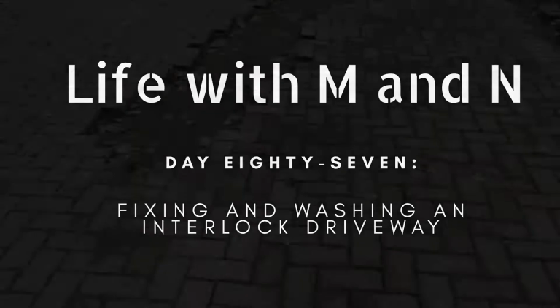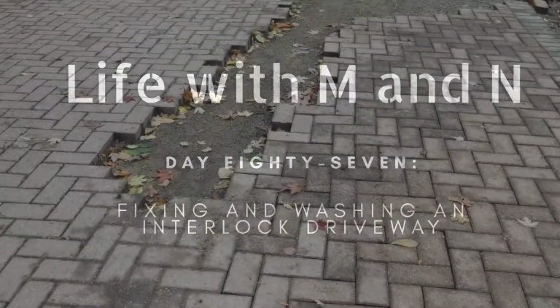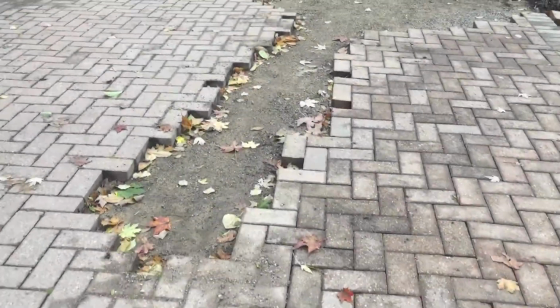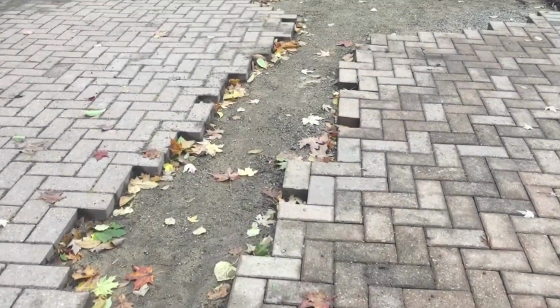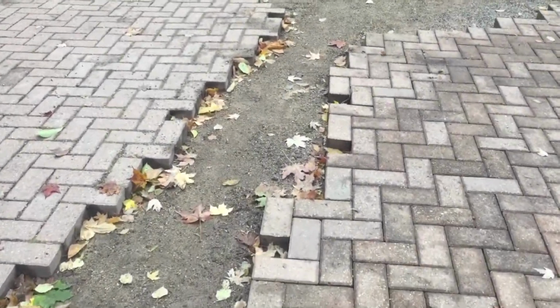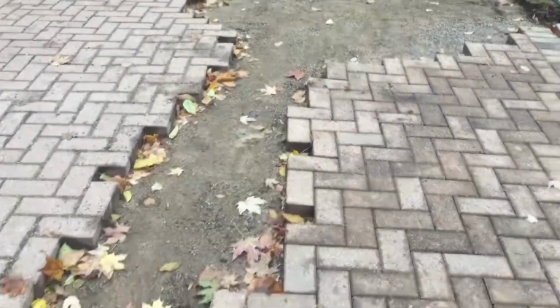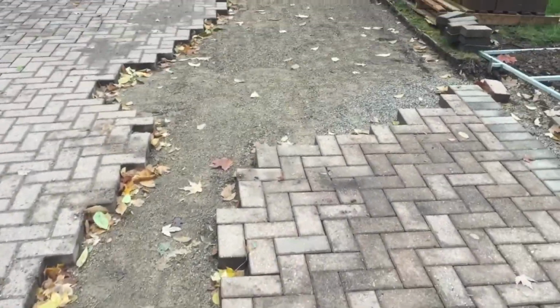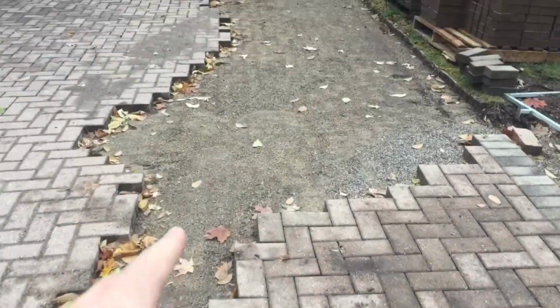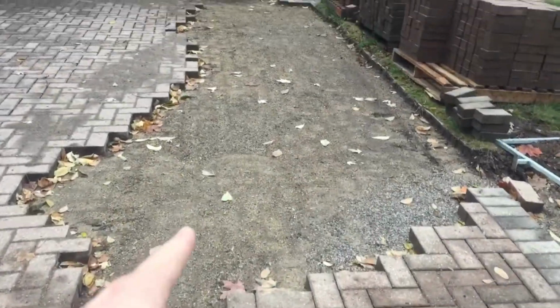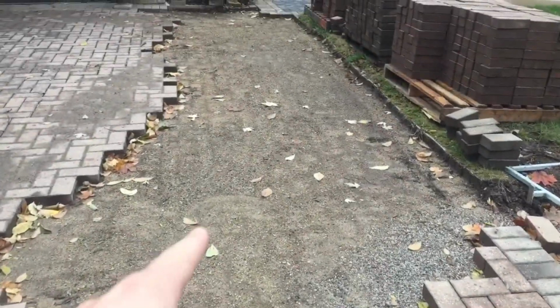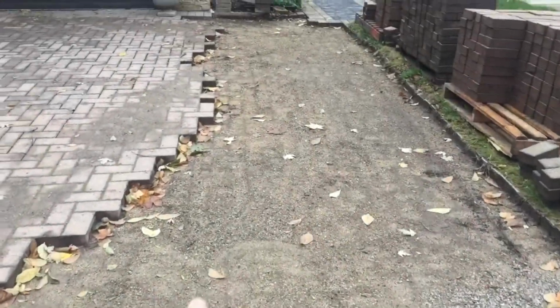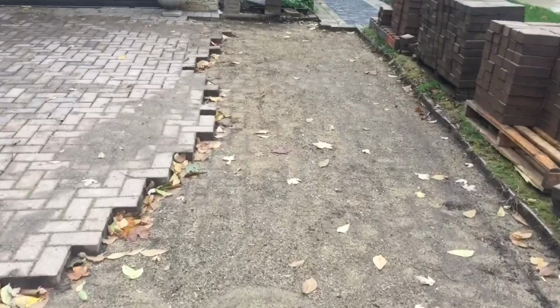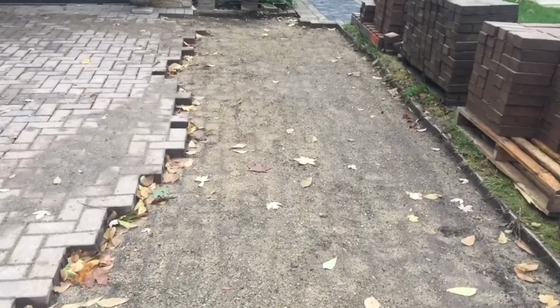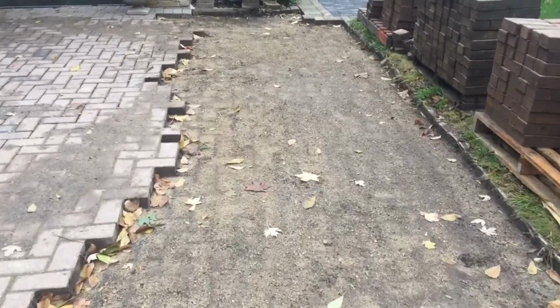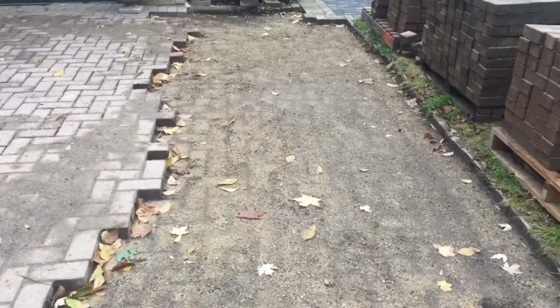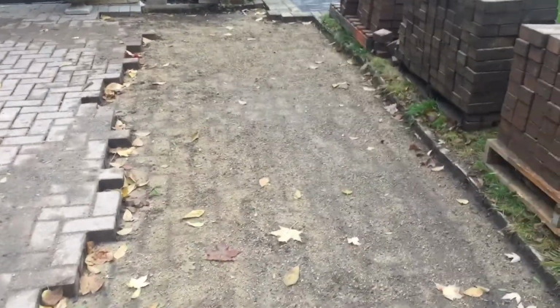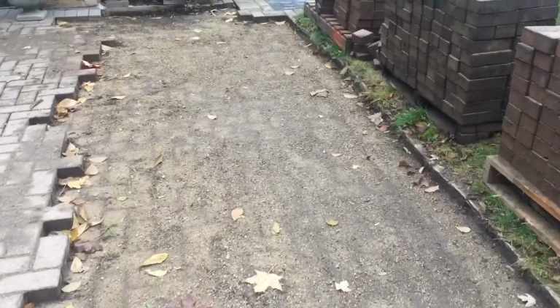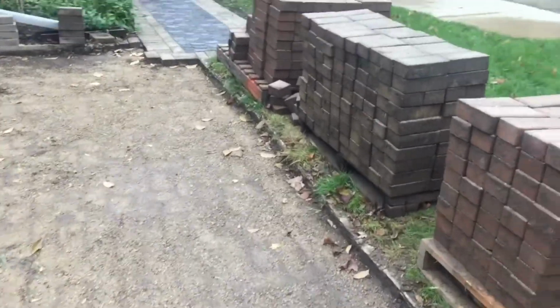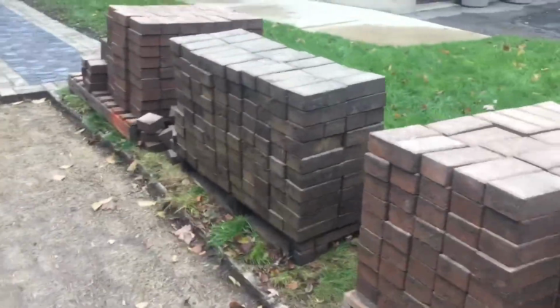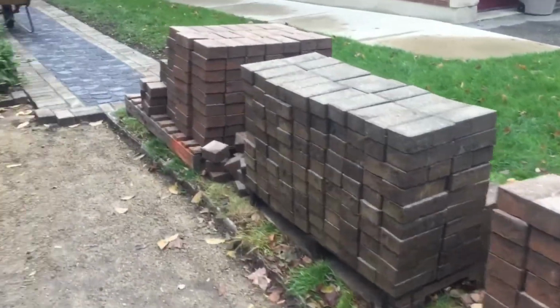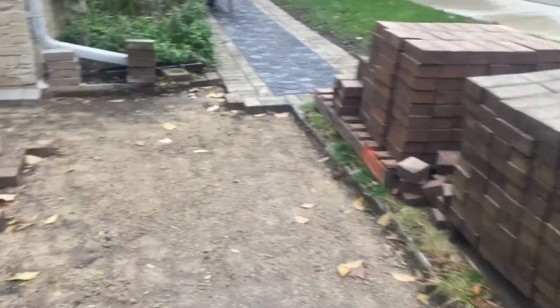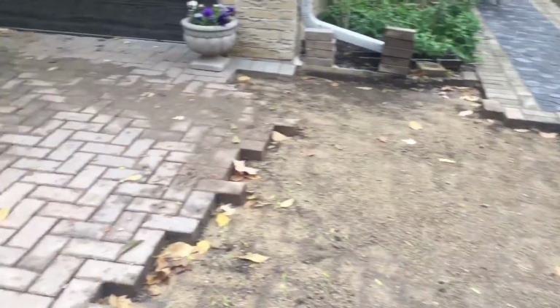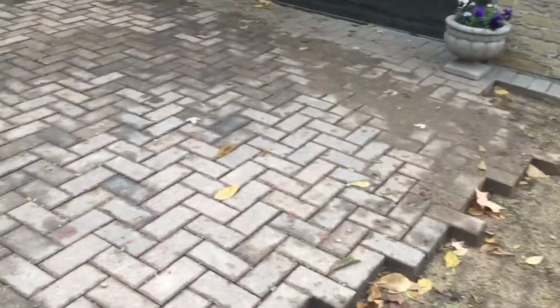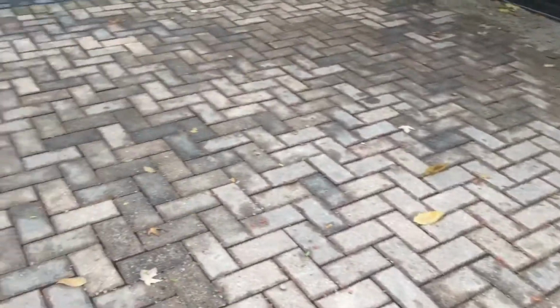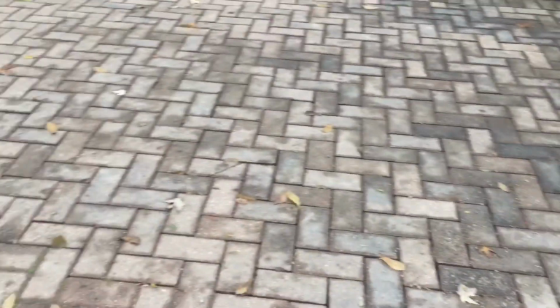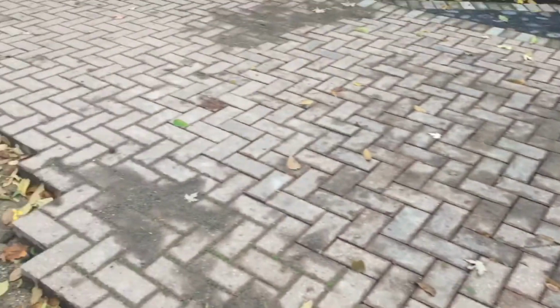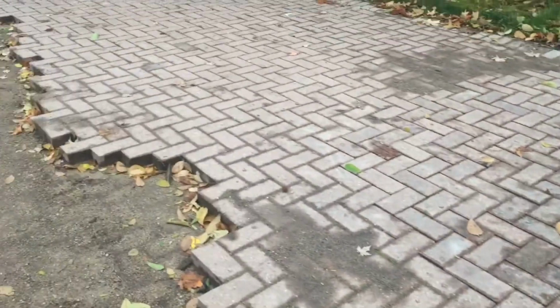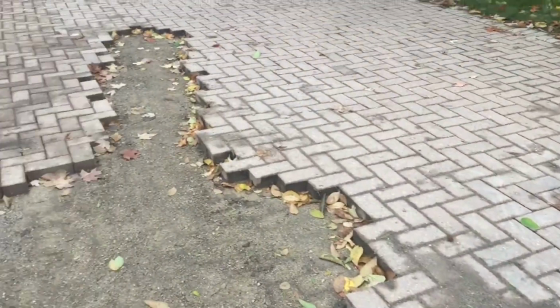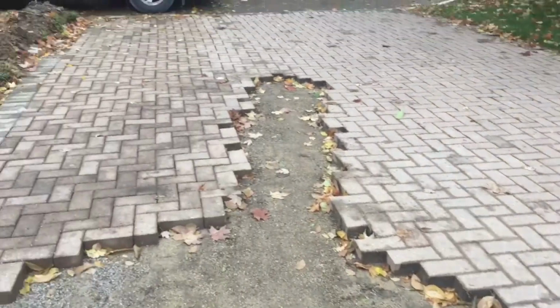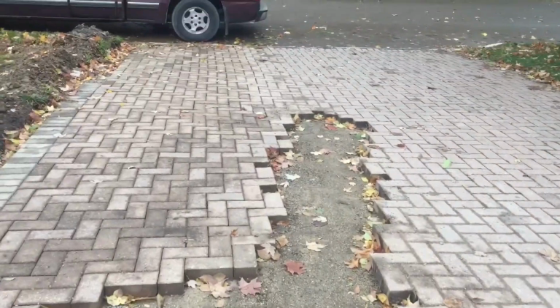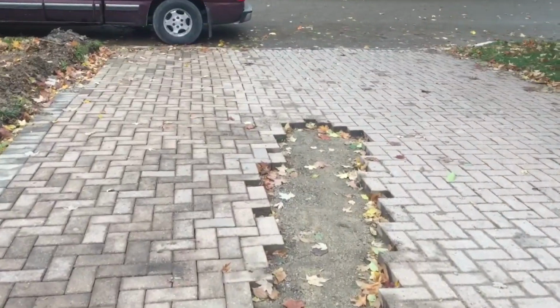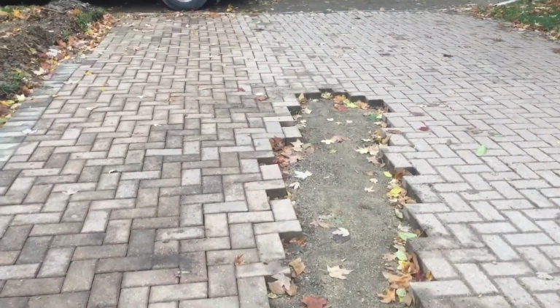We're hopefully going to finish this up today, just fixing up some of the lines here because the driveway didn't look so good. Just going to lay the rest of this, power wash this to make it look all nice, and then we're going to sand it tomorrow because we've got some sun coming.